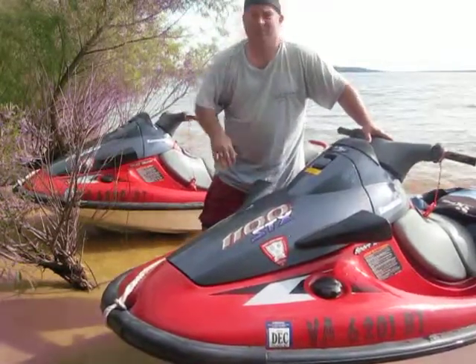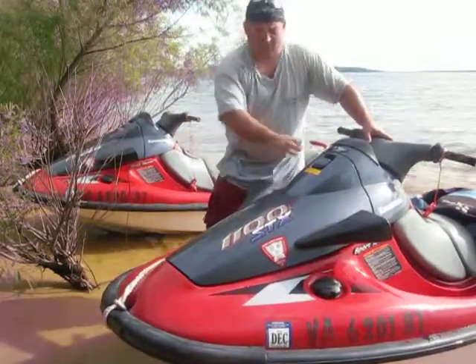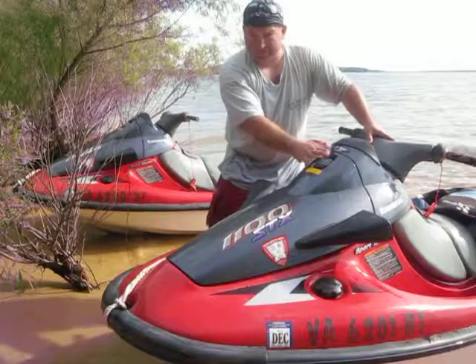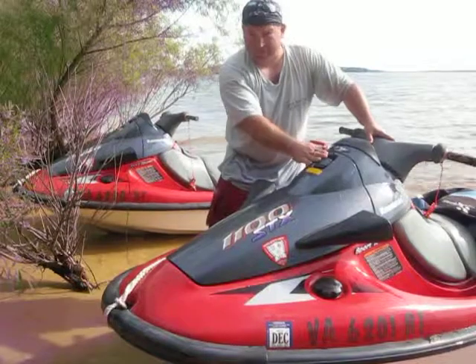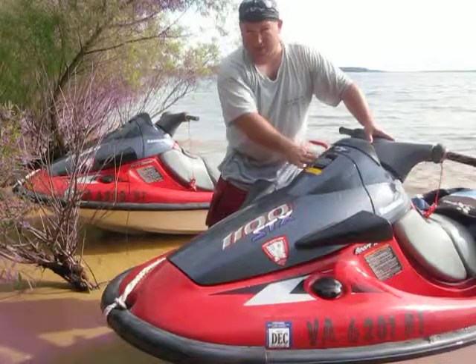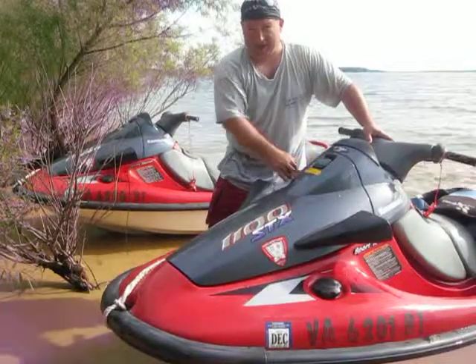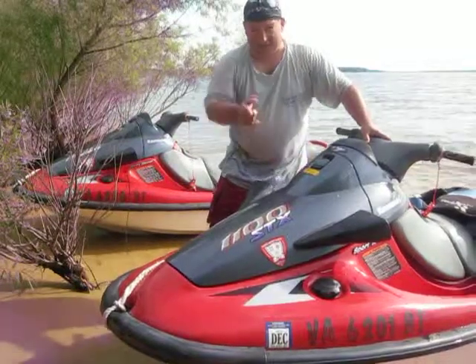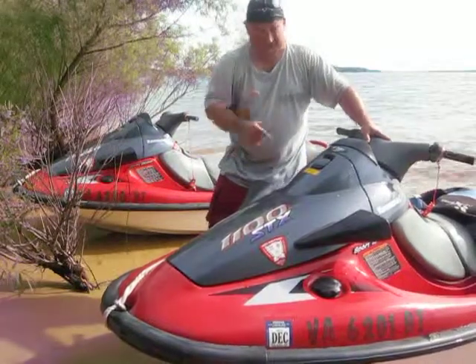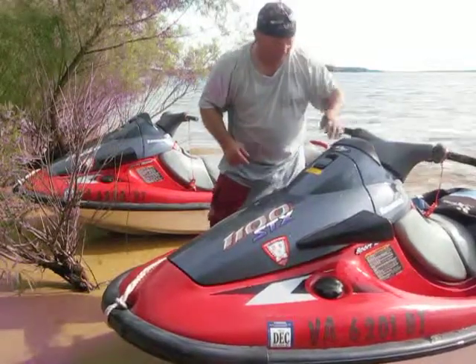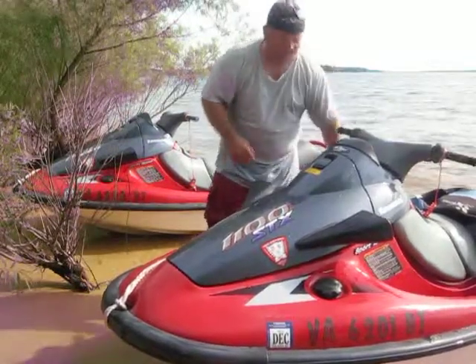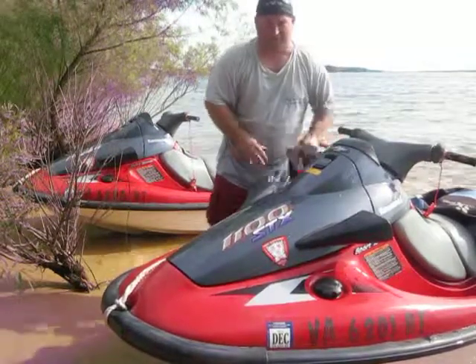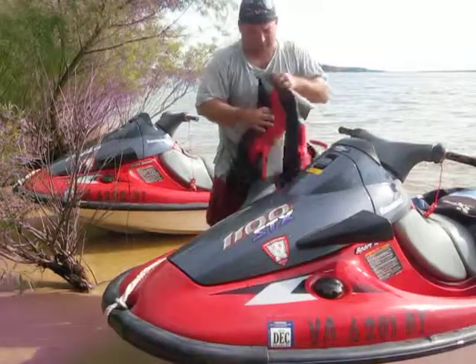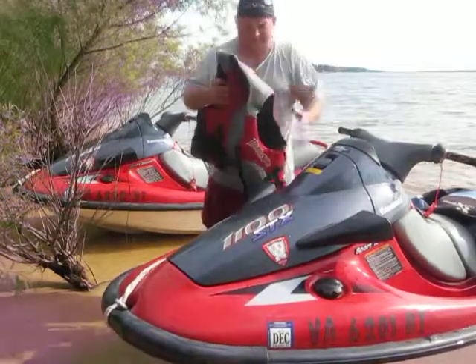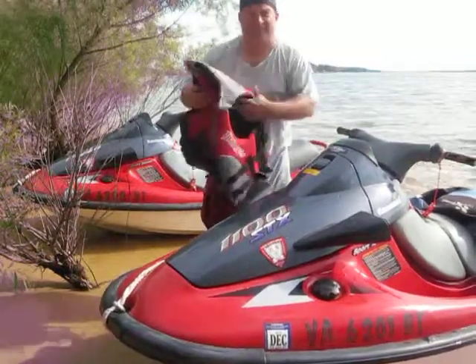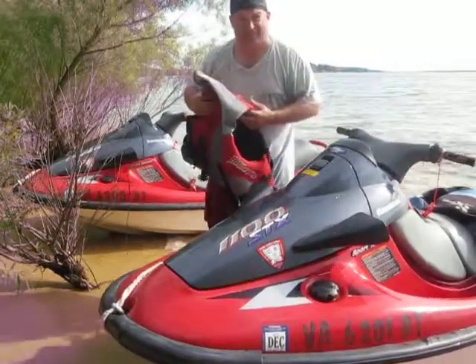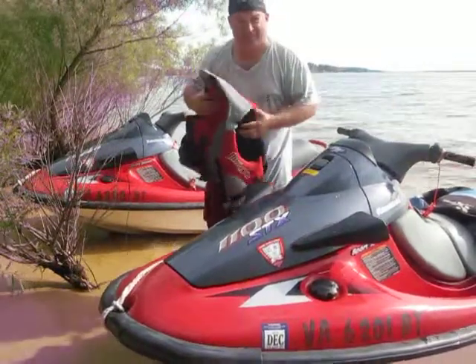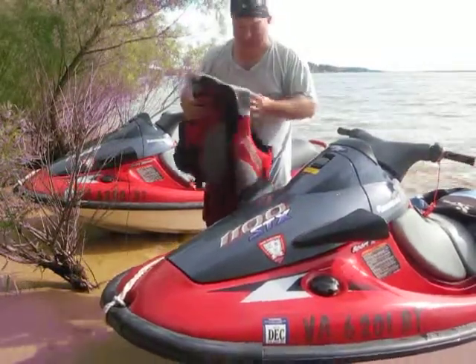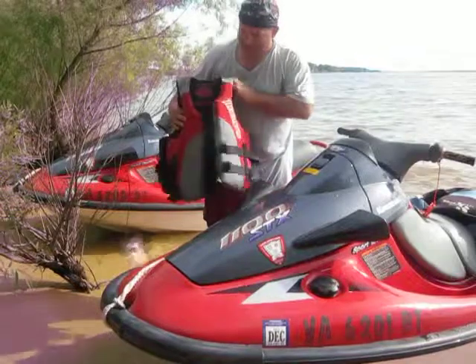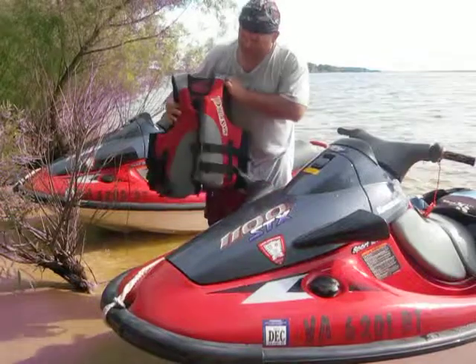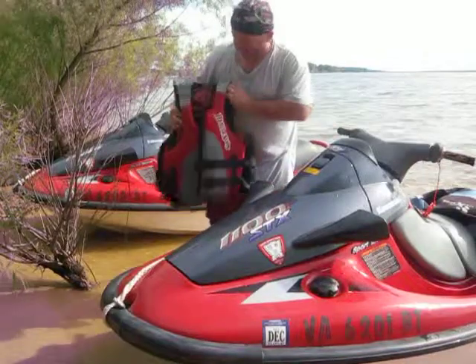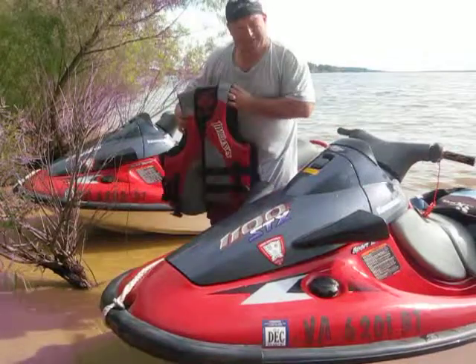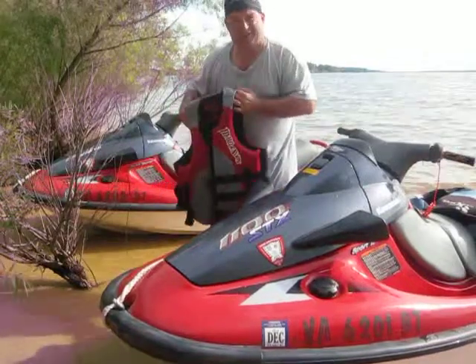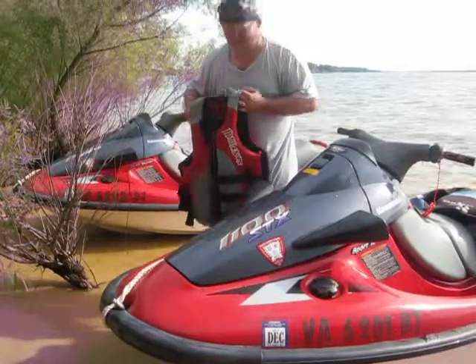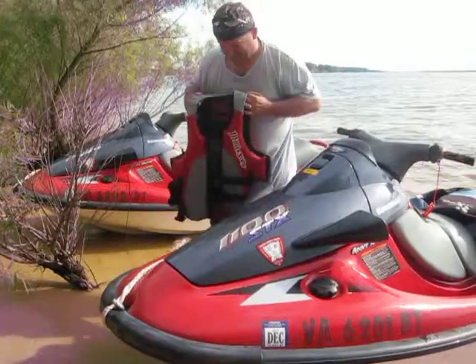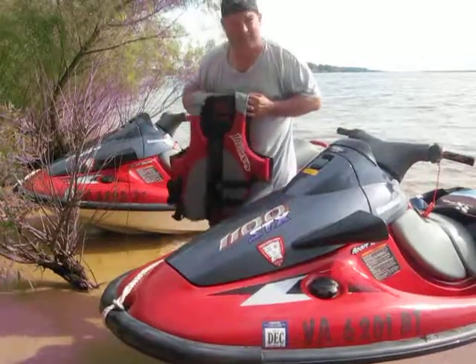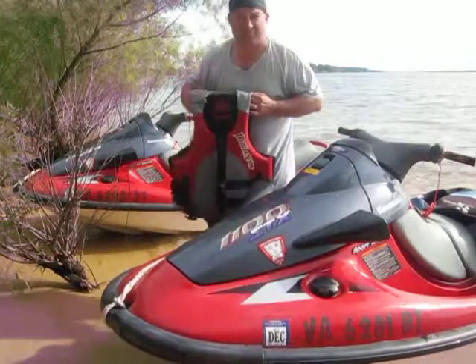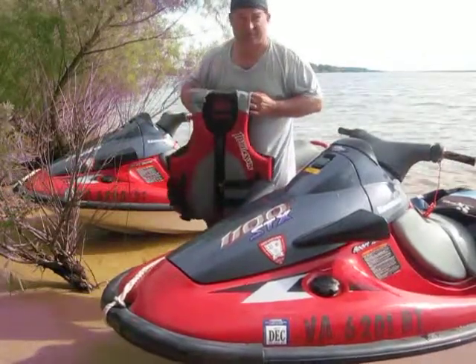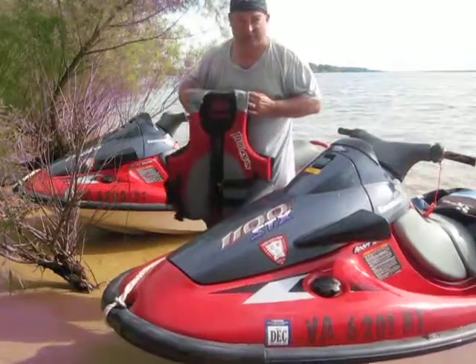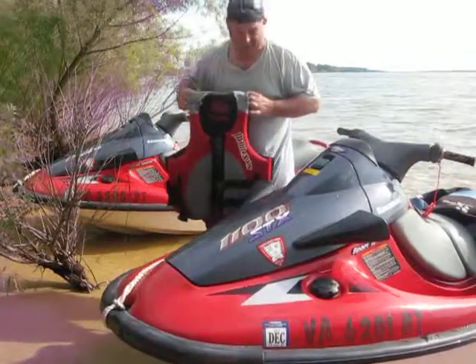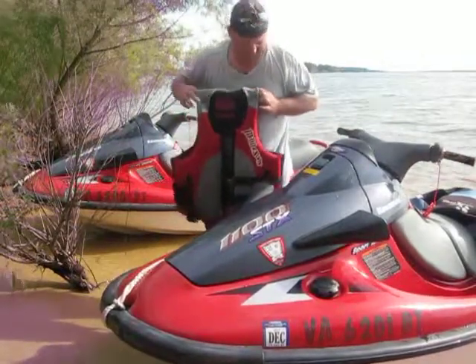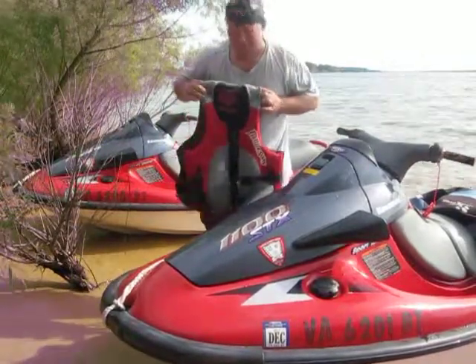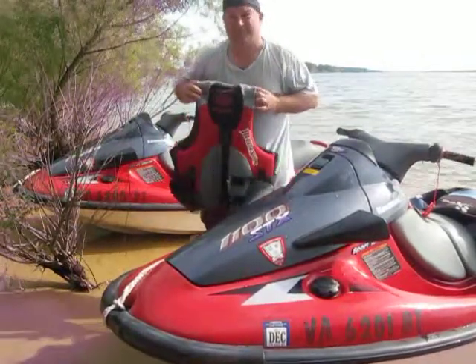Before you take this bad boy out, make sure you have a few things, like one of these — a cheesy-looking life jacket. They call them life jackets because they keep you afloat, or at least they should.